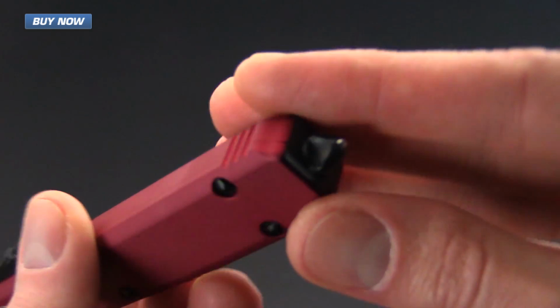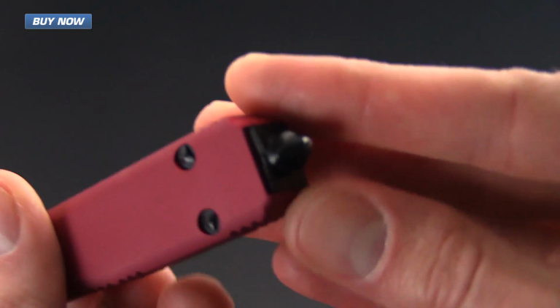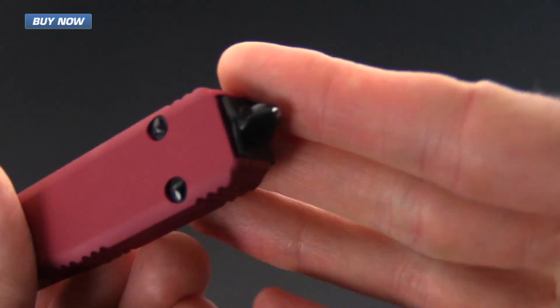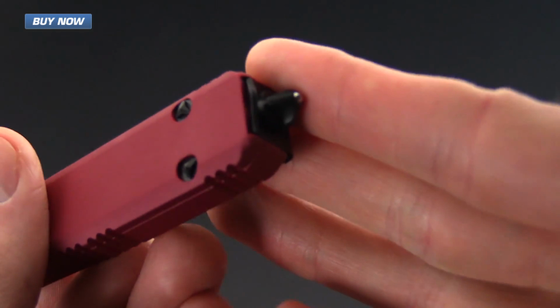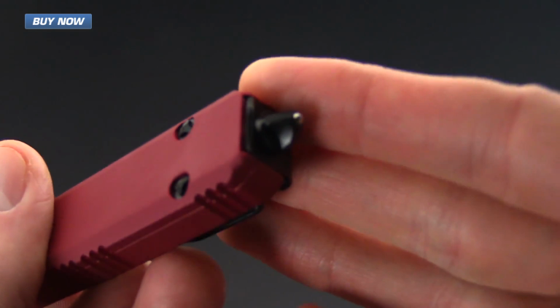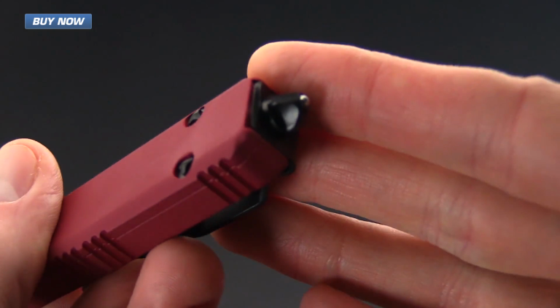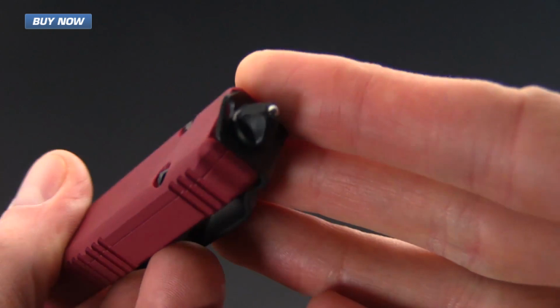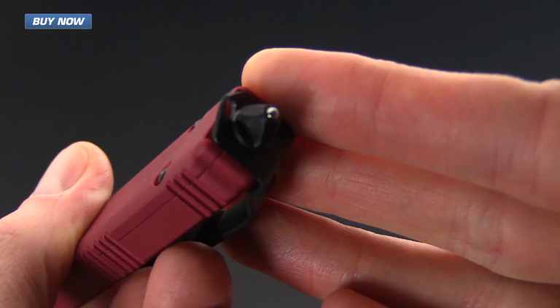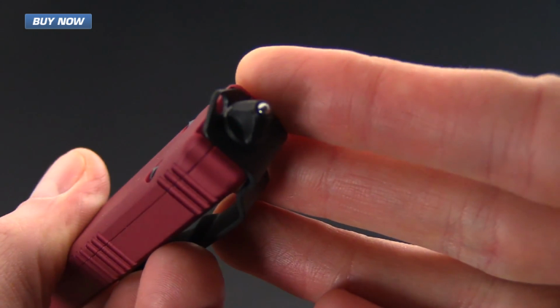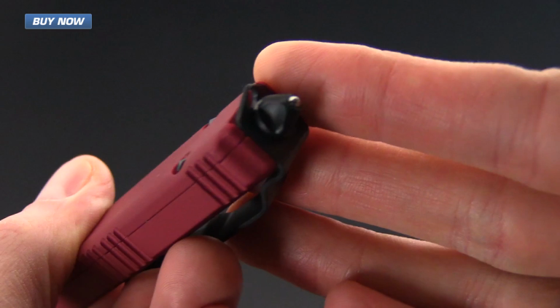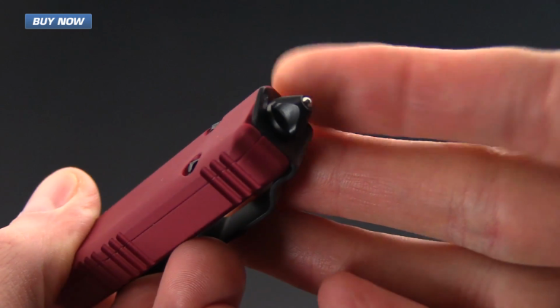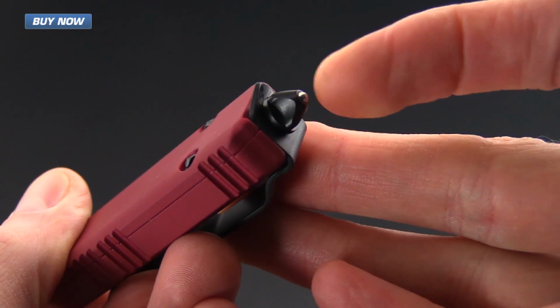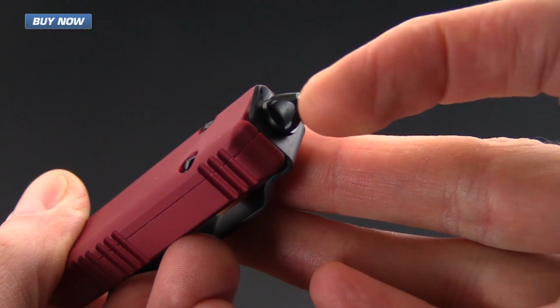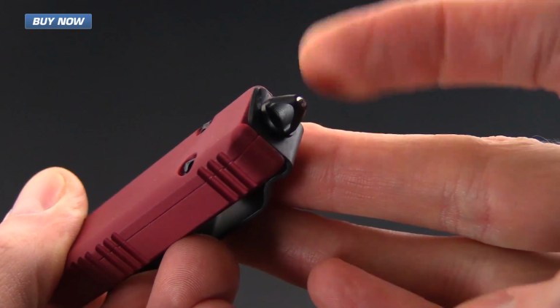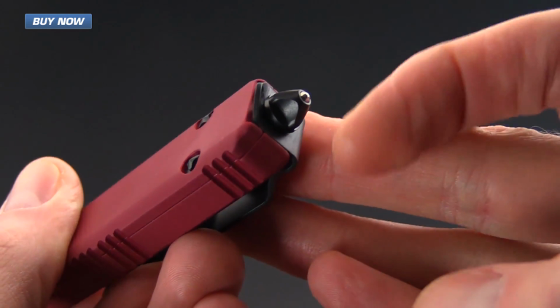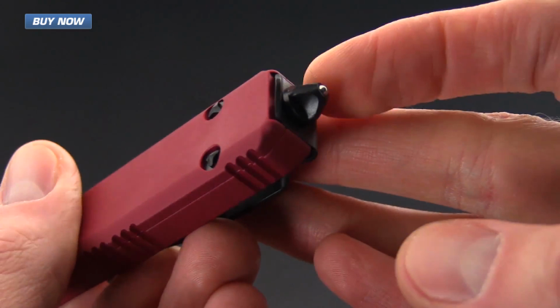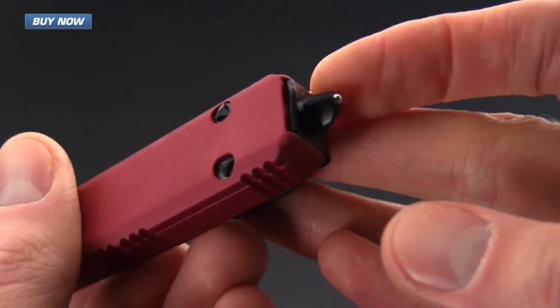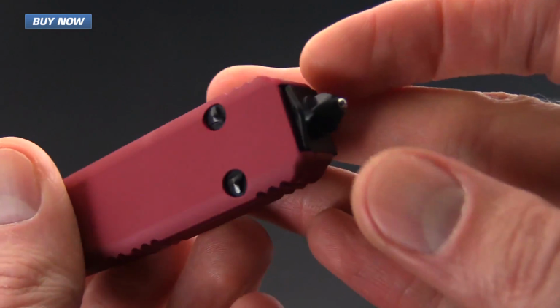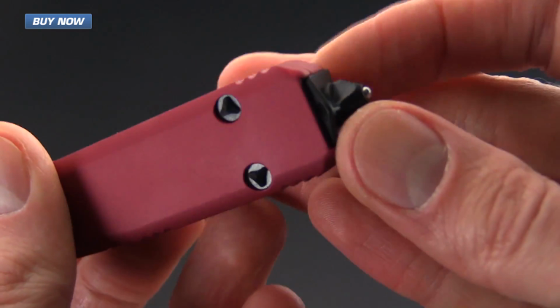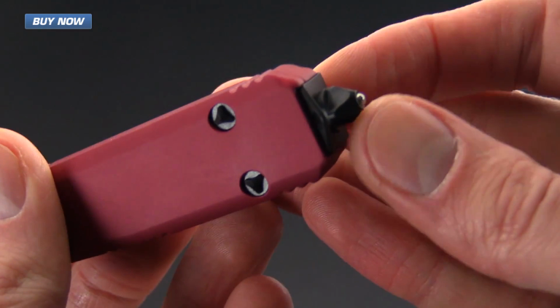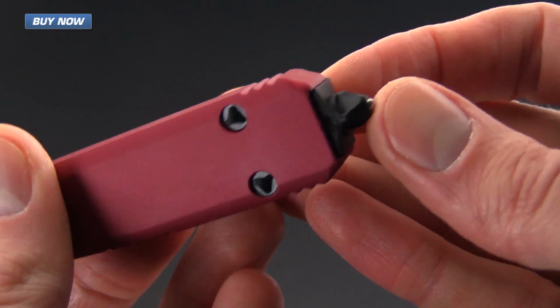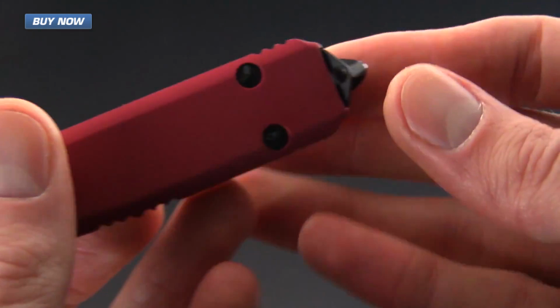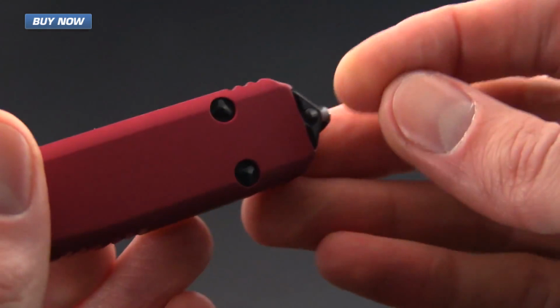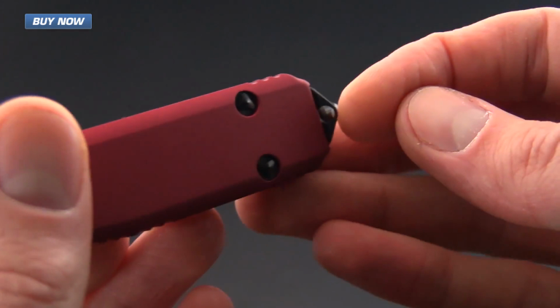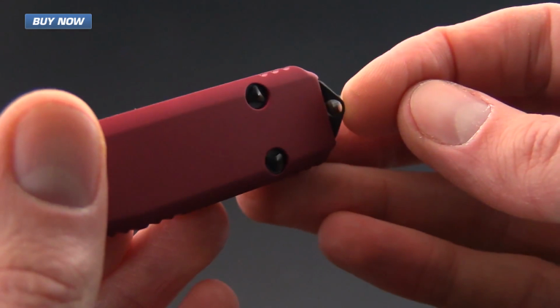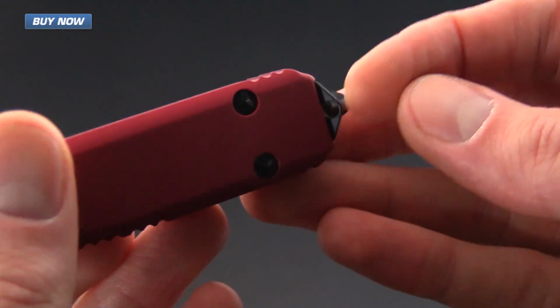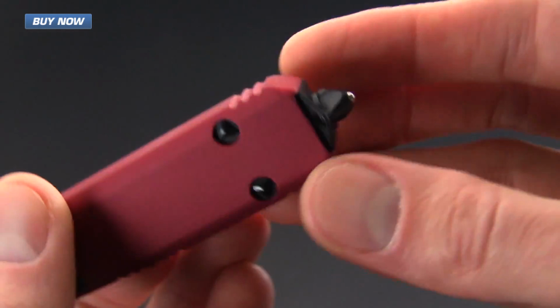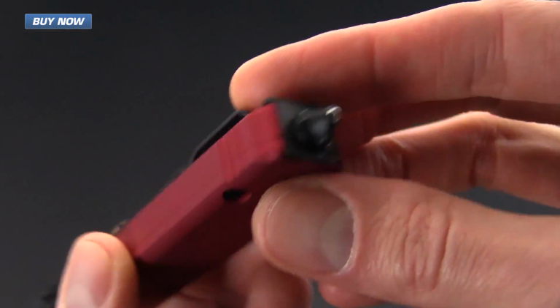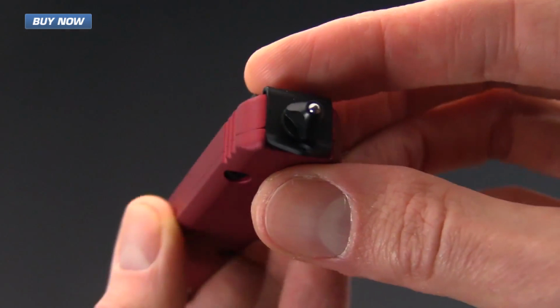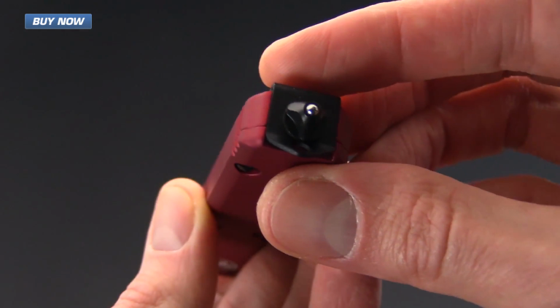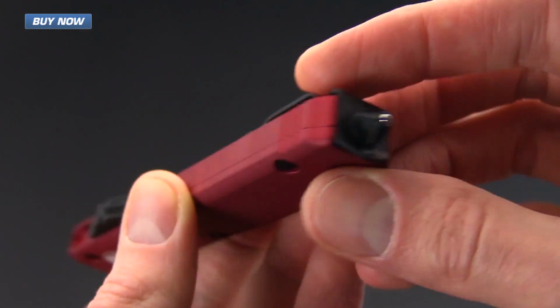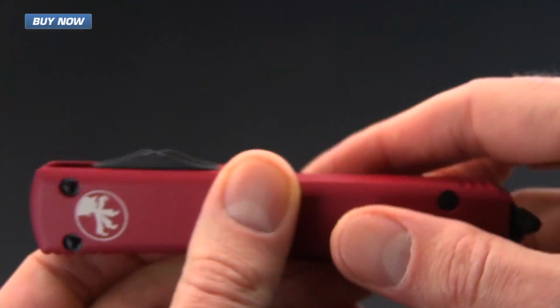They also have a steel glass breaker ball on the end as well as an integrated lanyard loop.